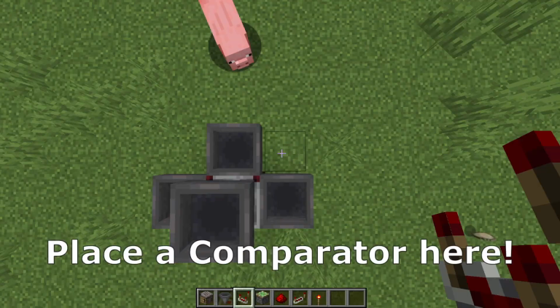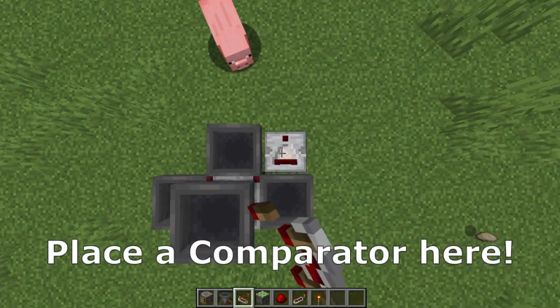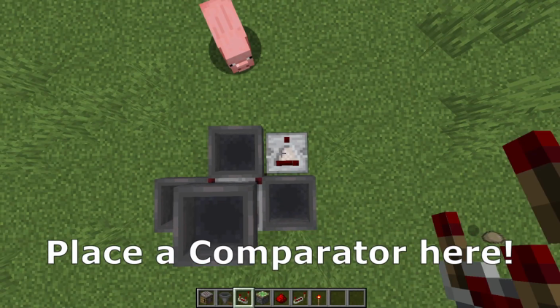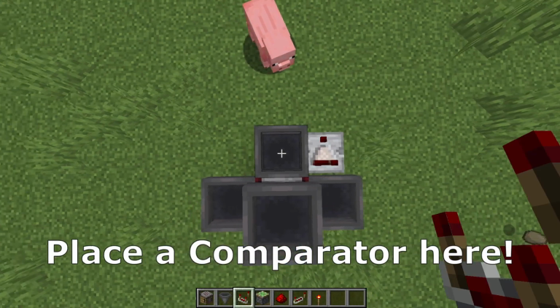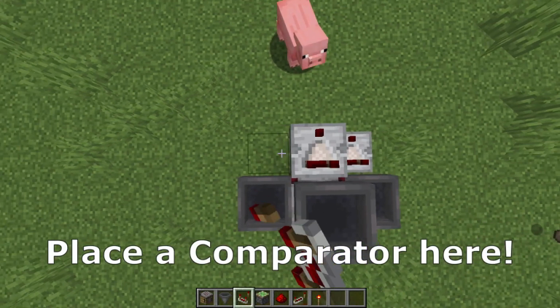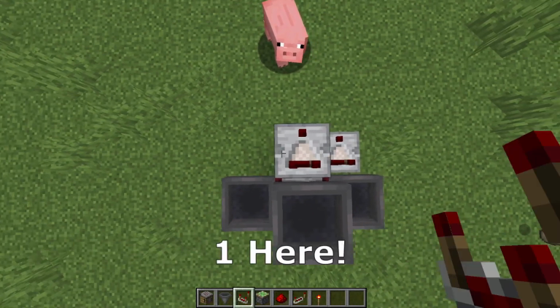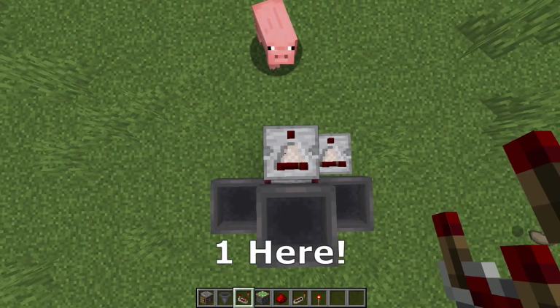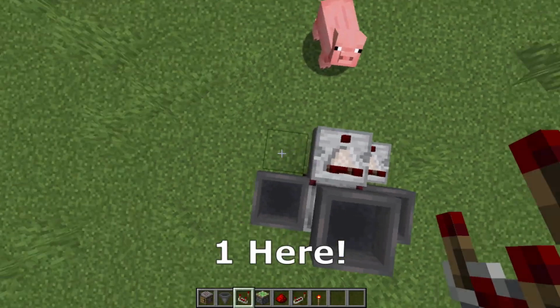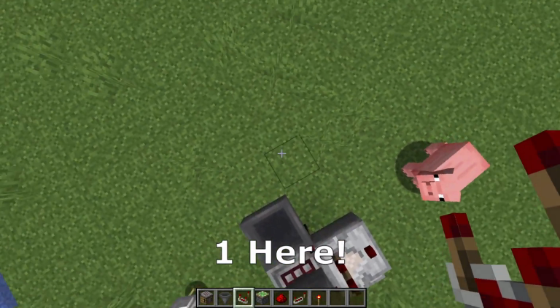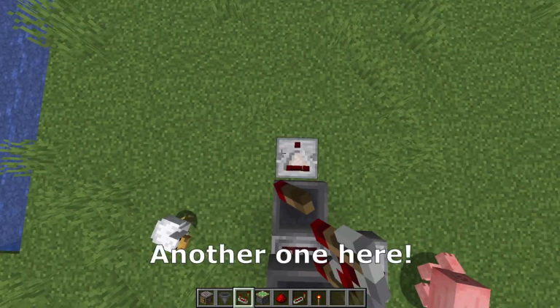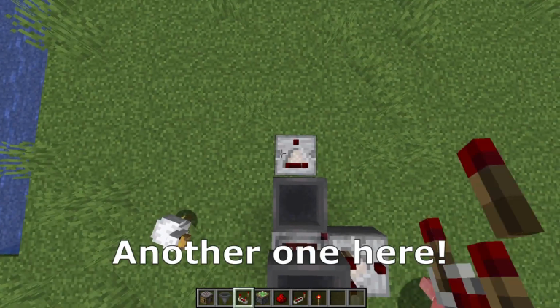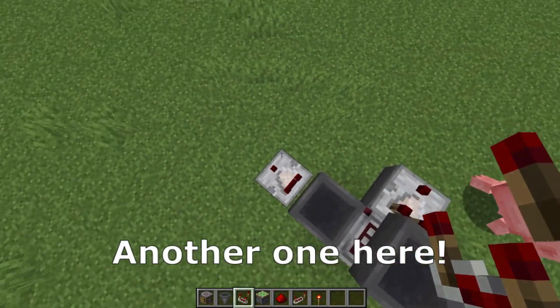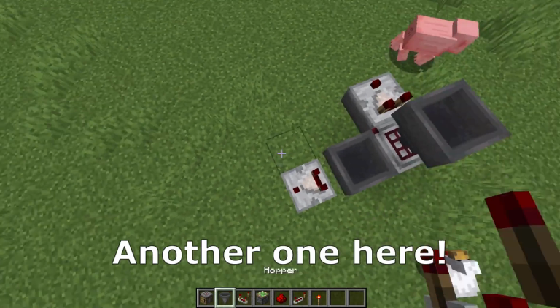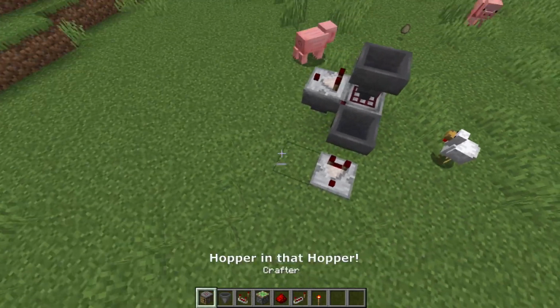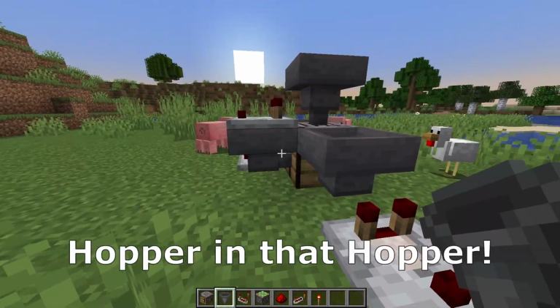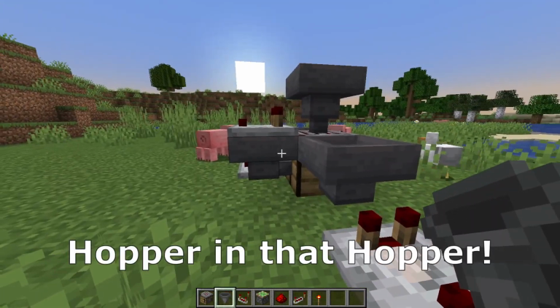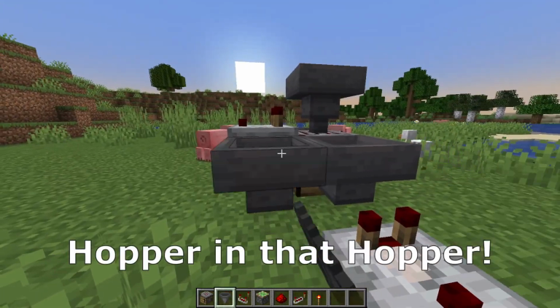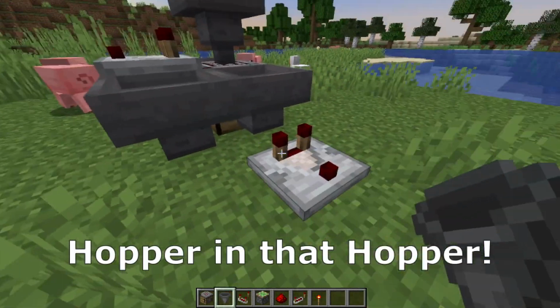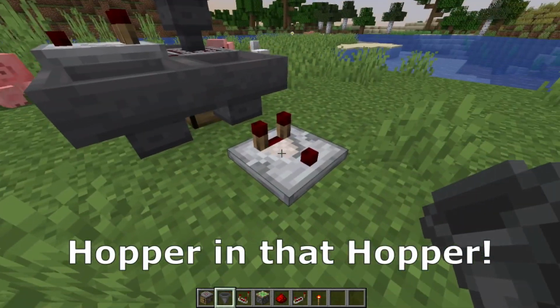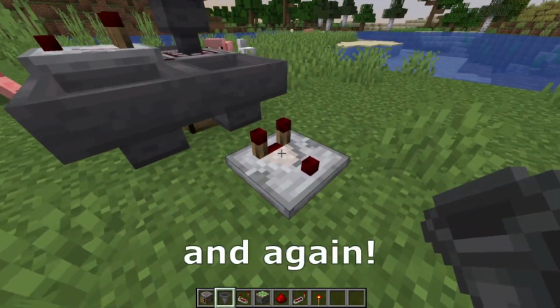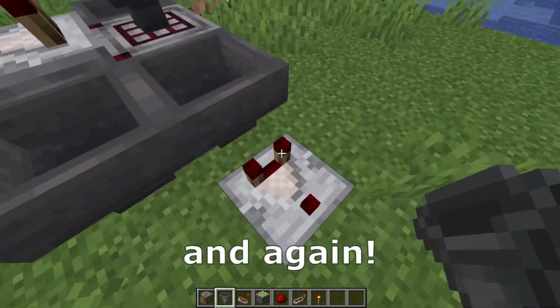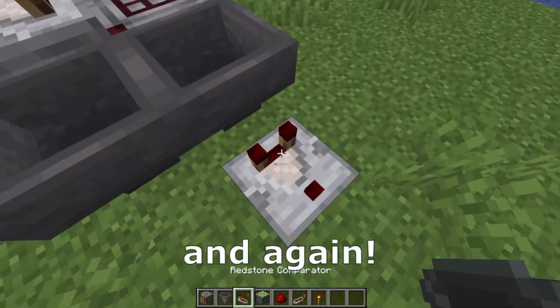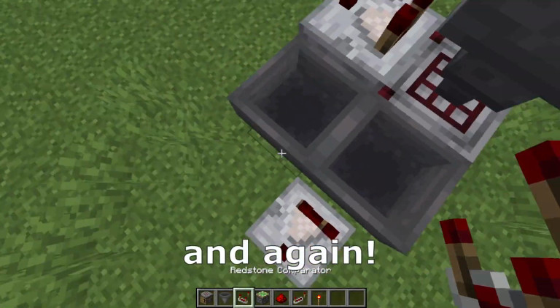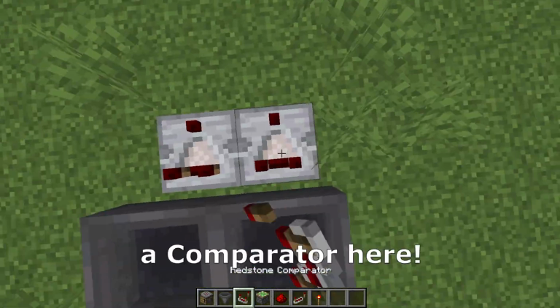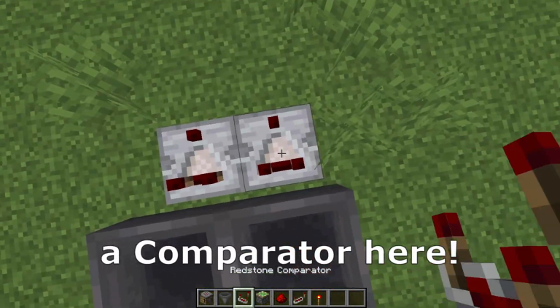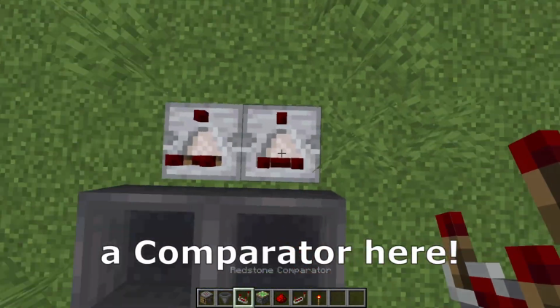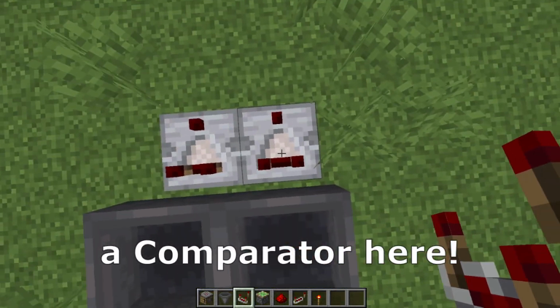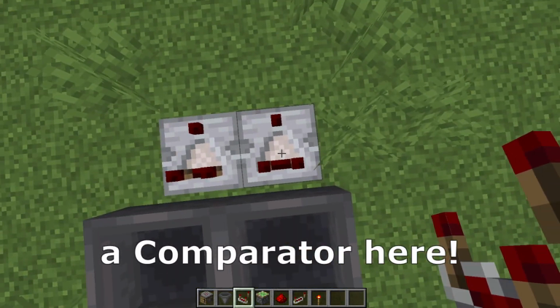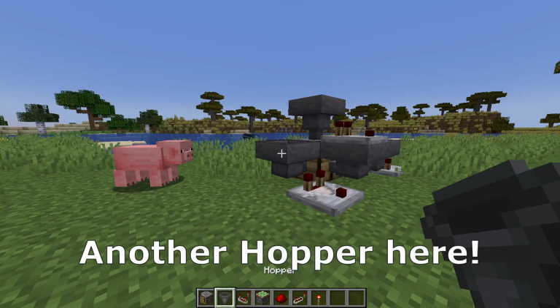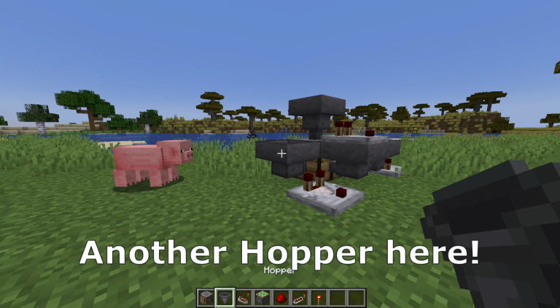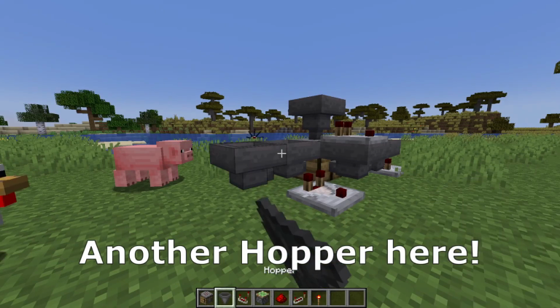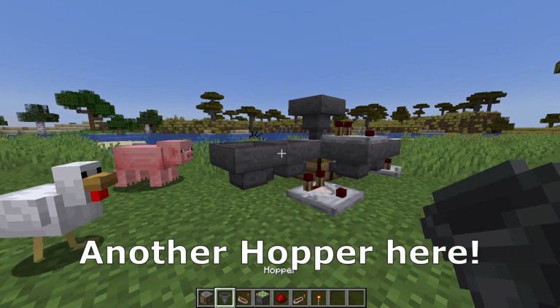Place a comparator here, one here, another one here, a hopper in that hopper, and again a comparator here, and another hopper here.